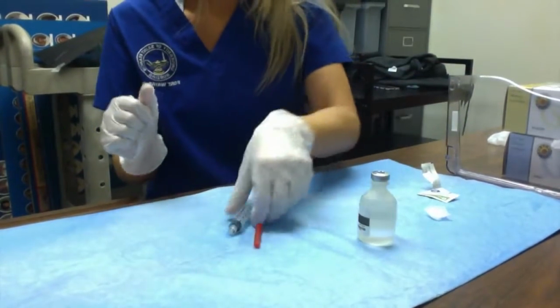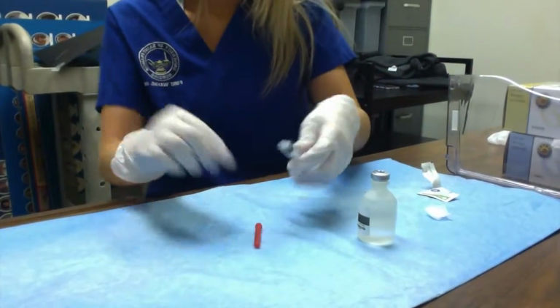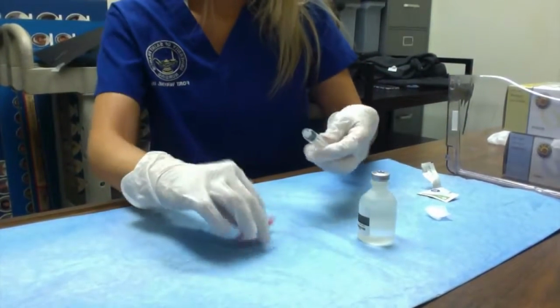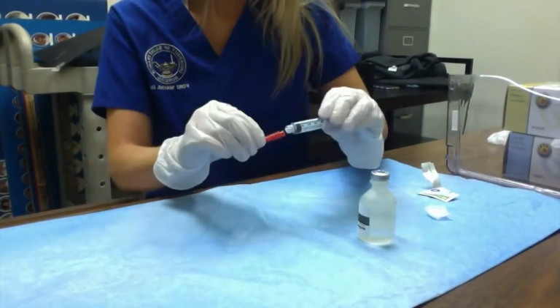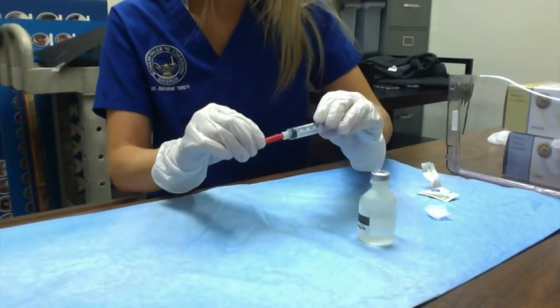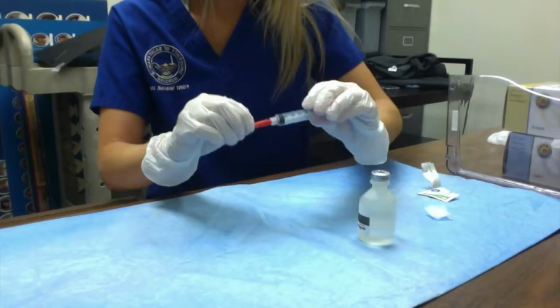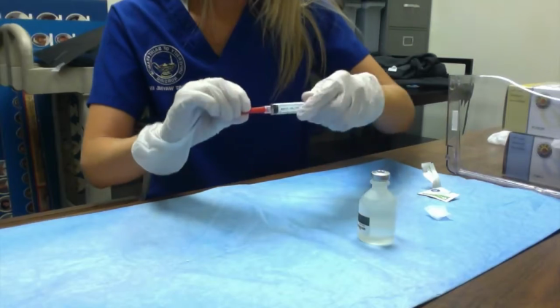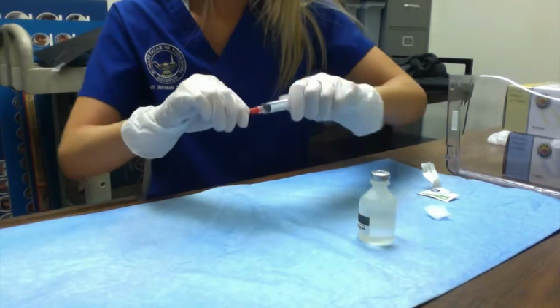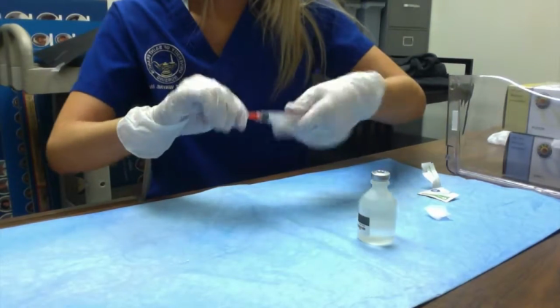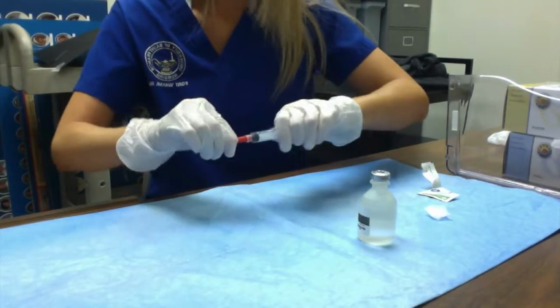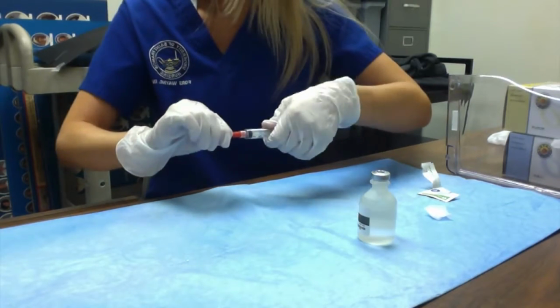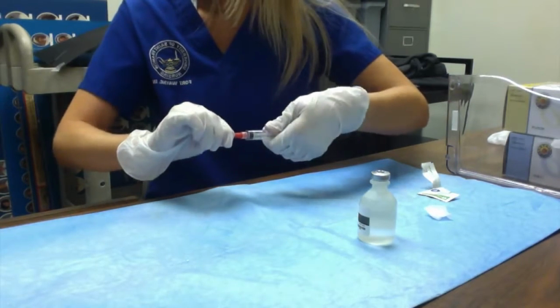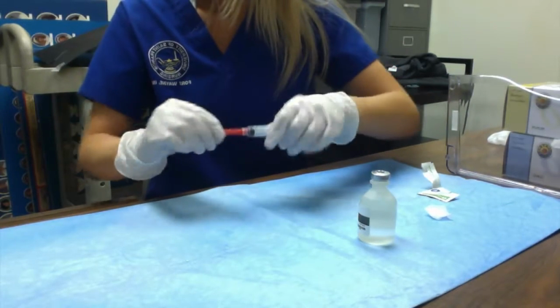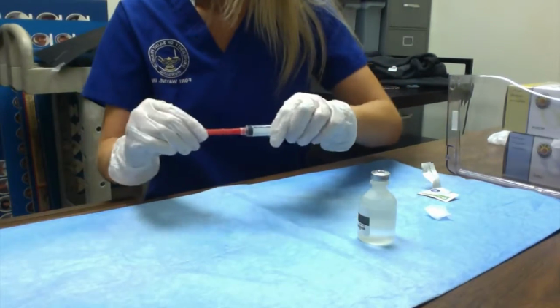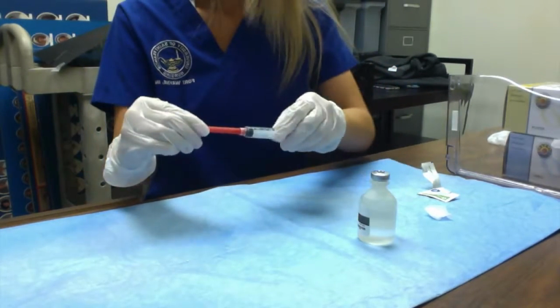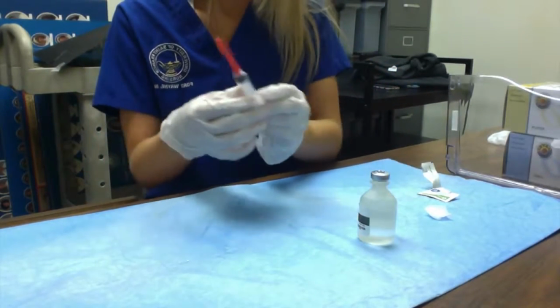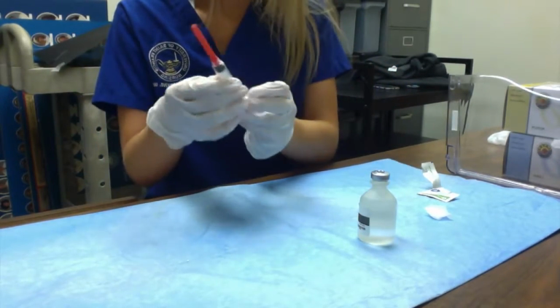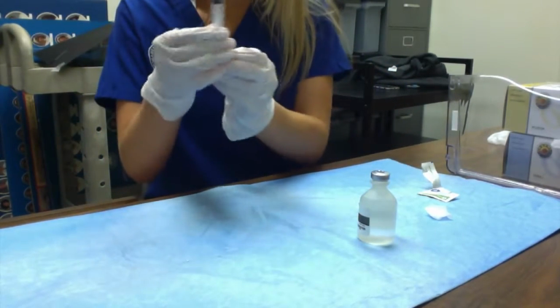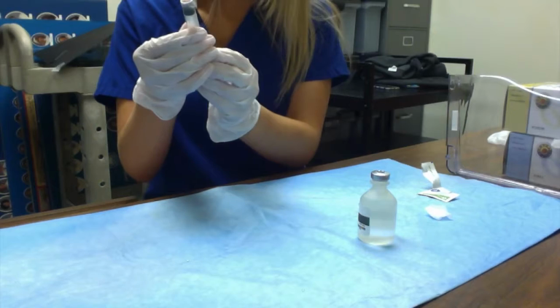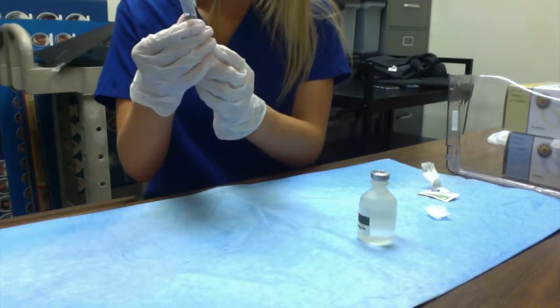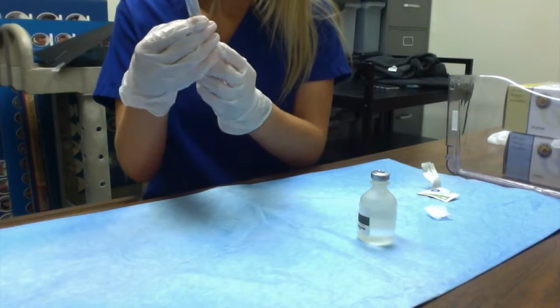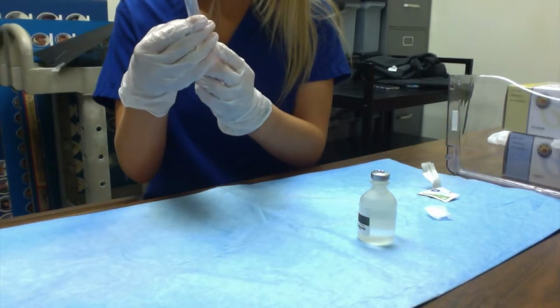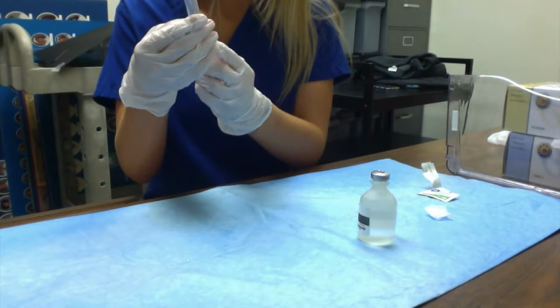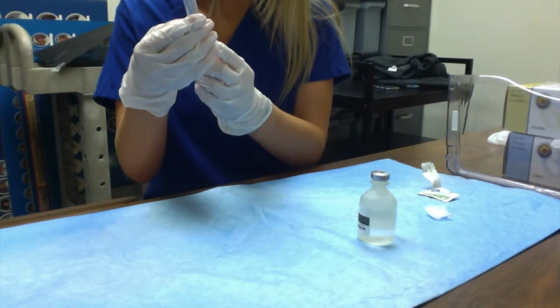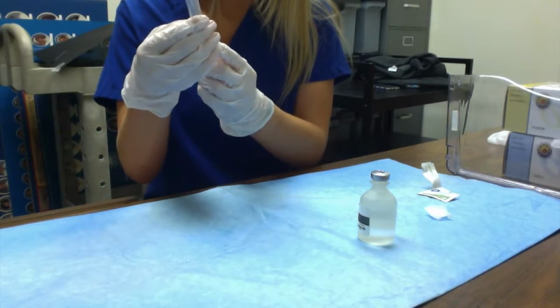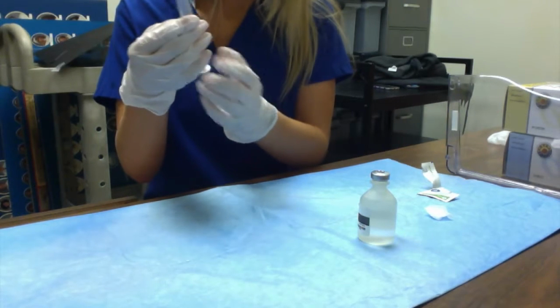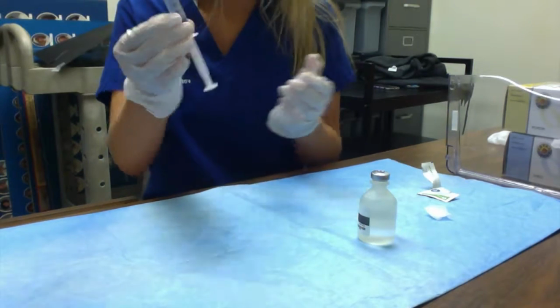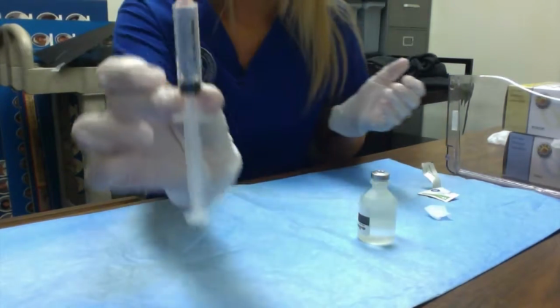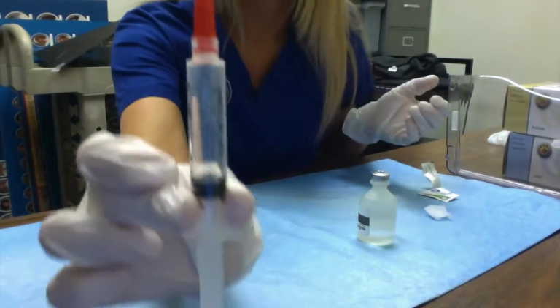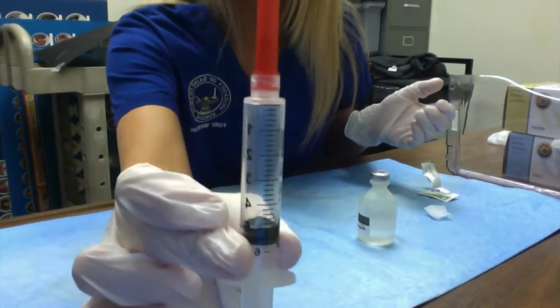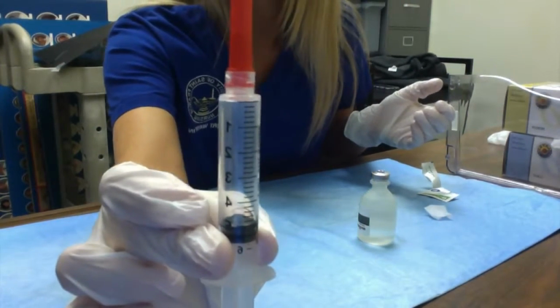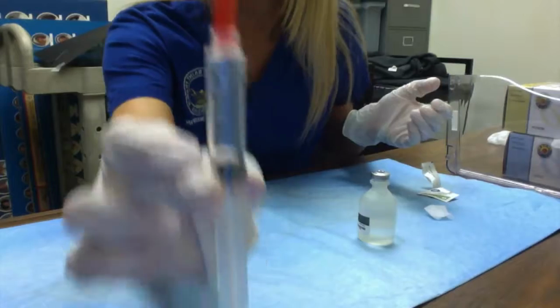Now I'm going to prepare my syringe. I'm going to screw on the non-filter needle and draw up five milliliters of just regular air — five milliliters.